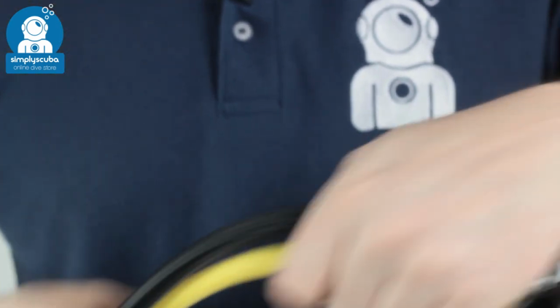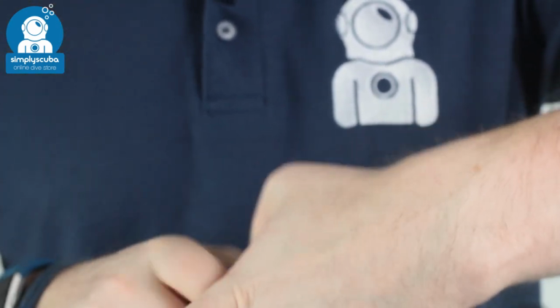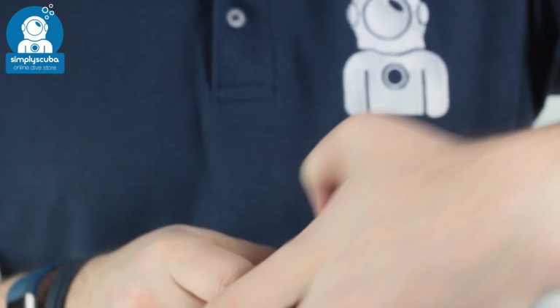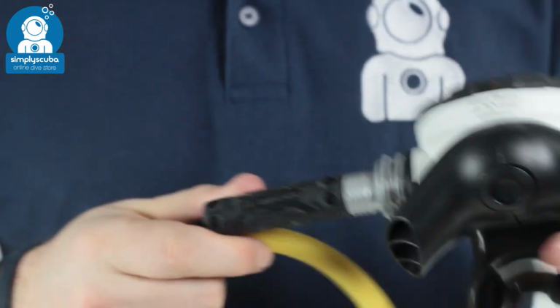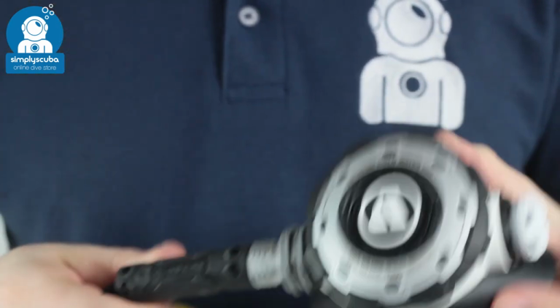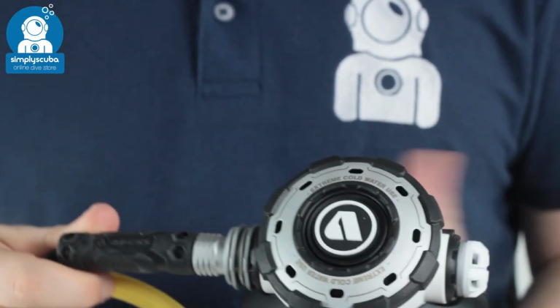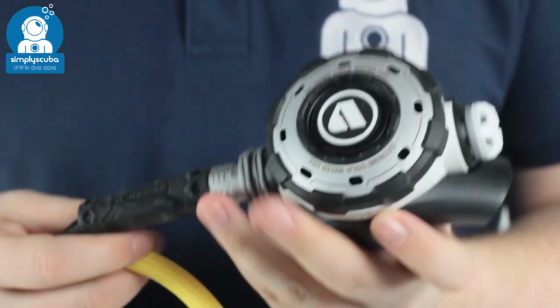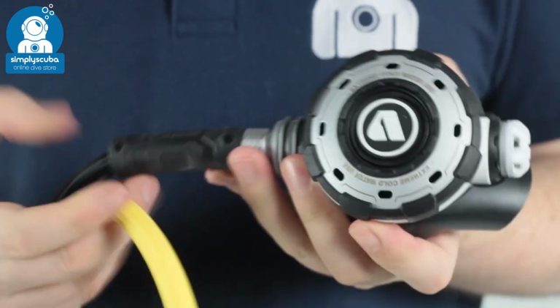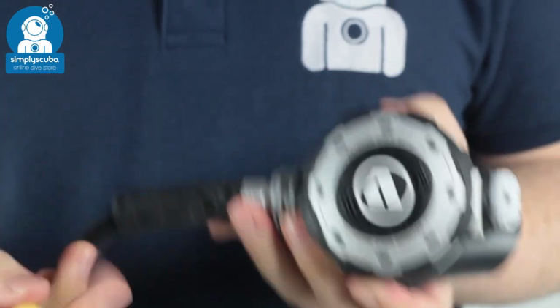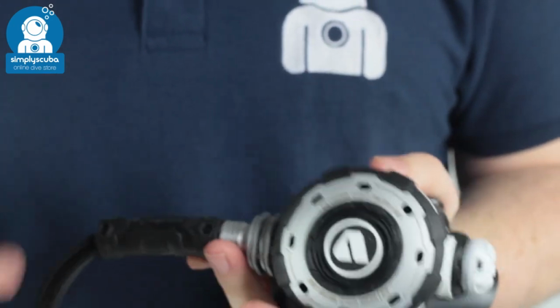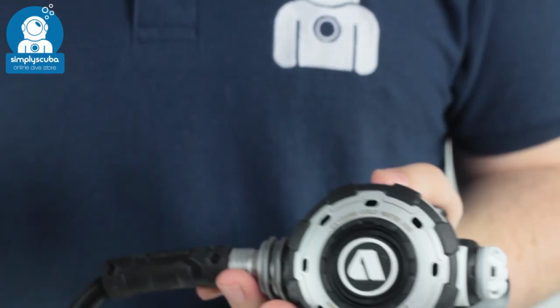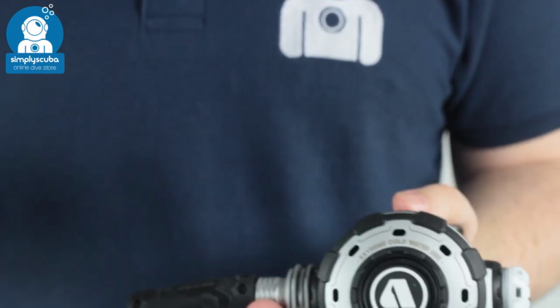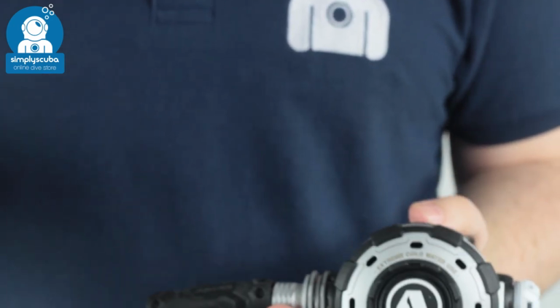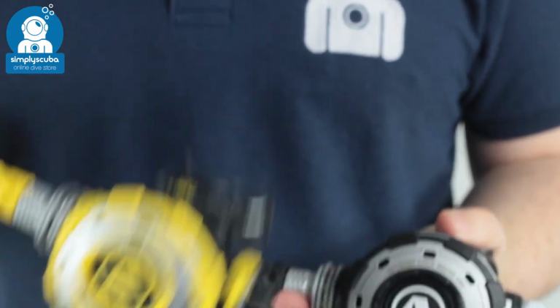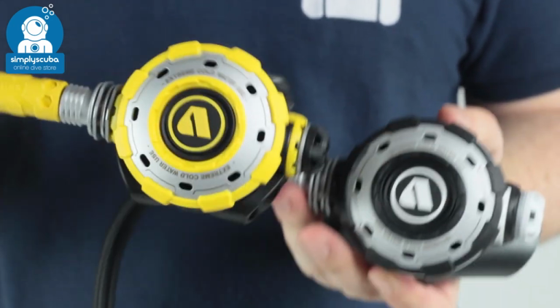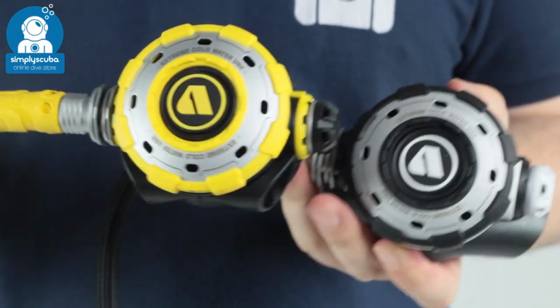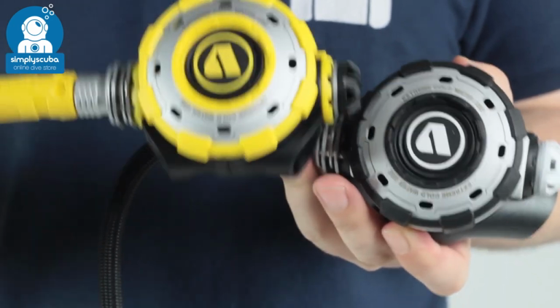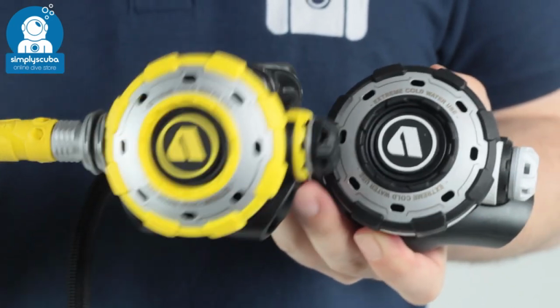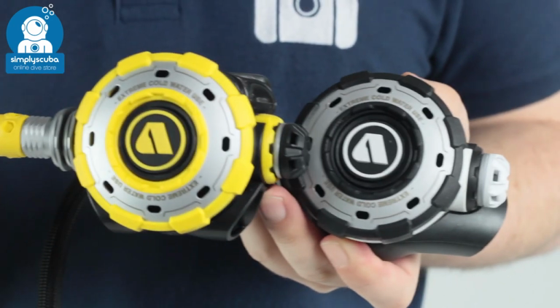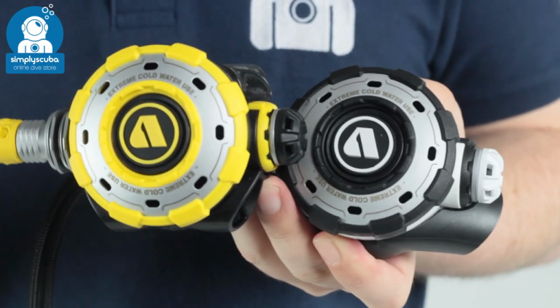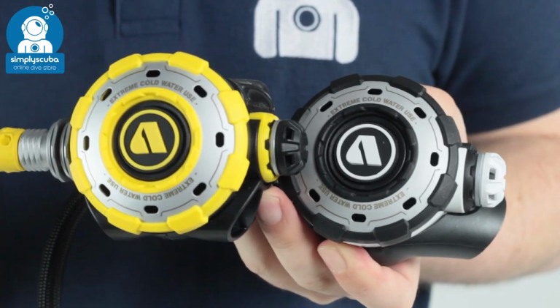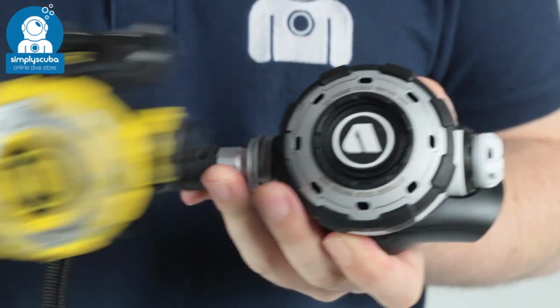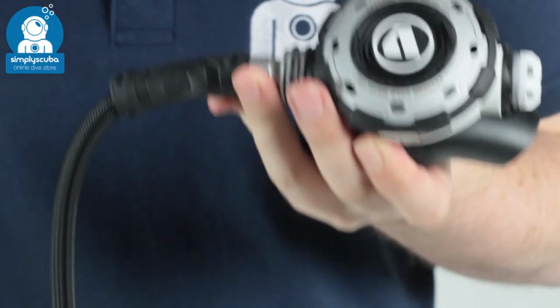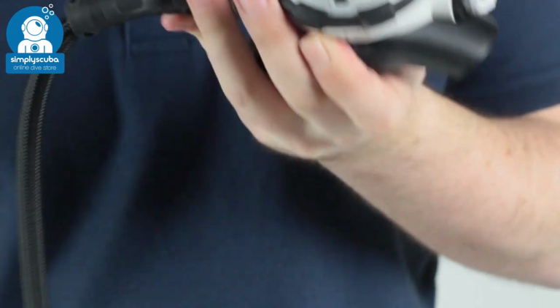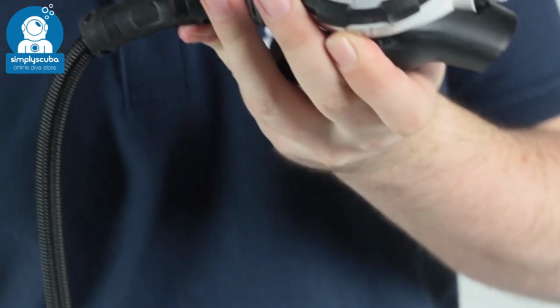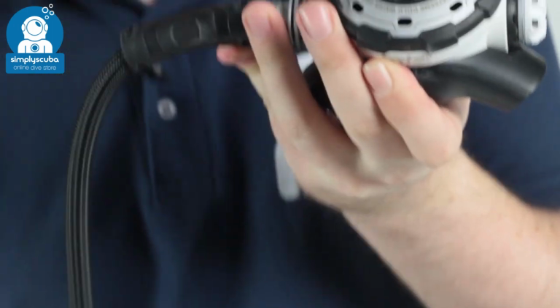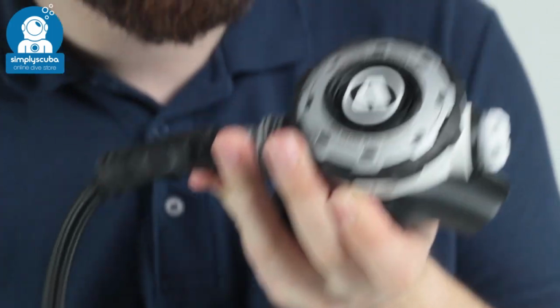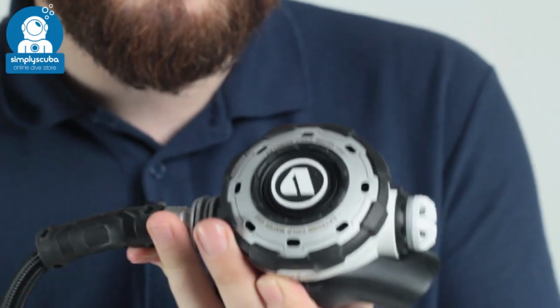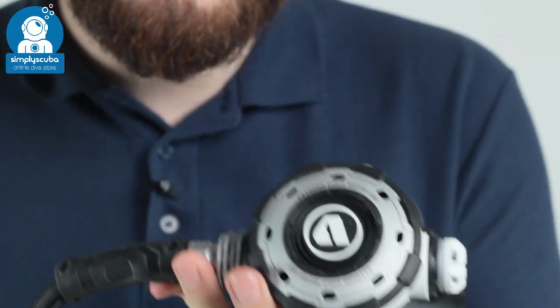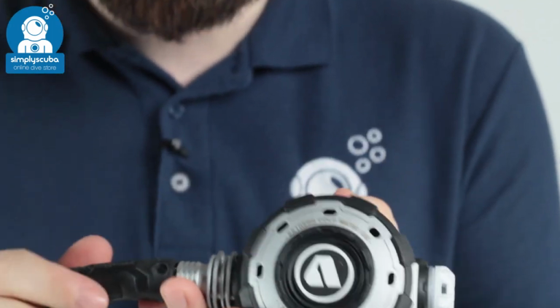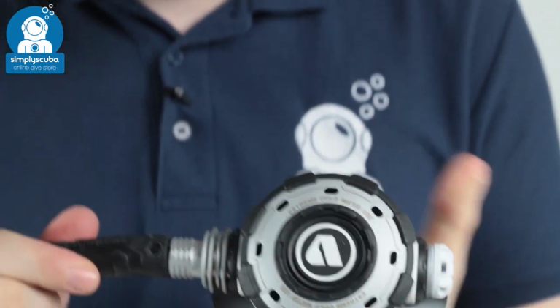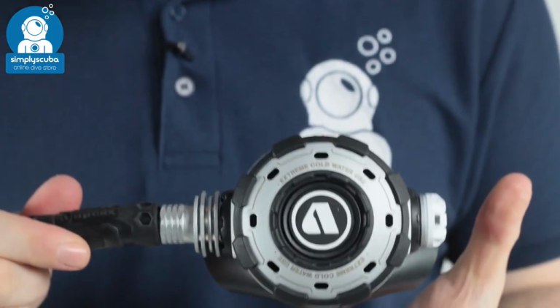Taking a look at the second stage, the Octo is exactly the same as the primary except it's in a yellow coloration. So we're just going to focus on the primary itself.